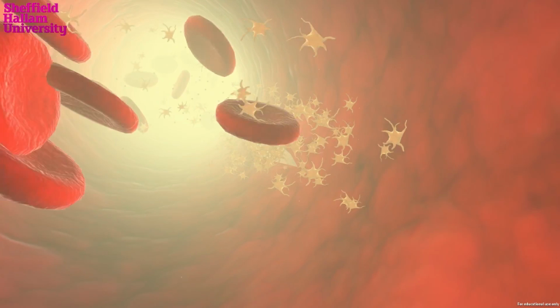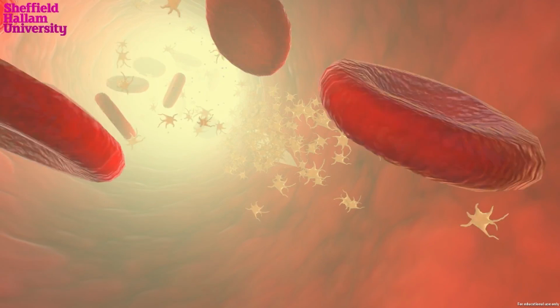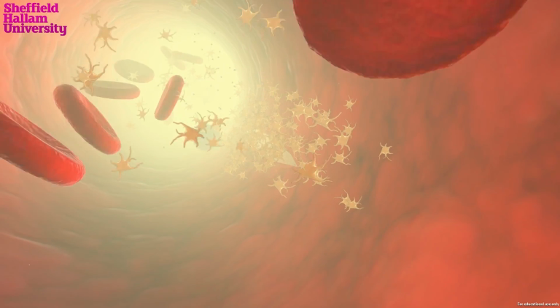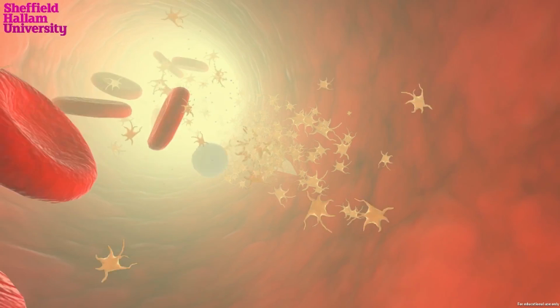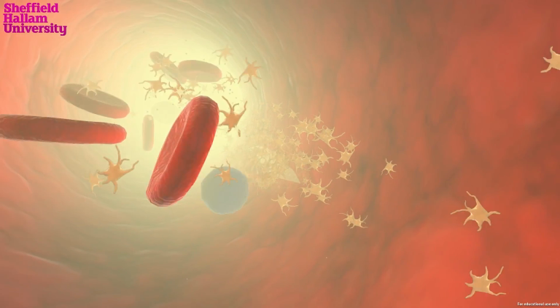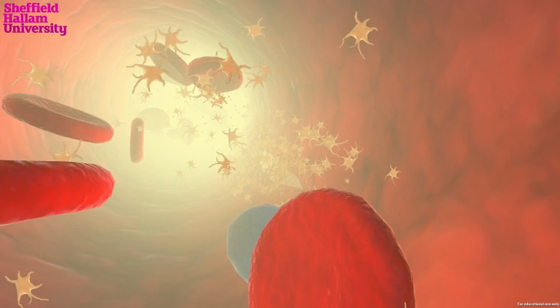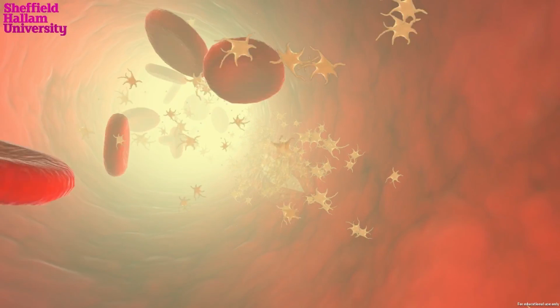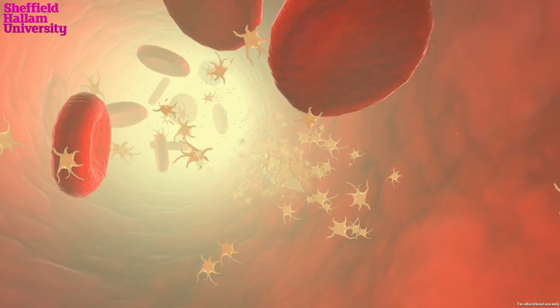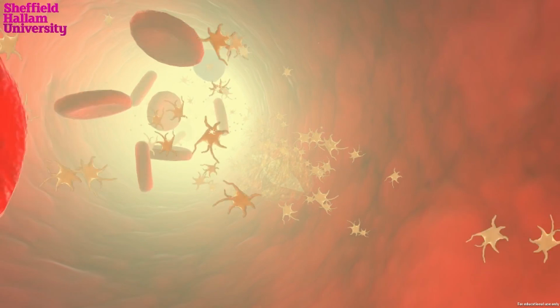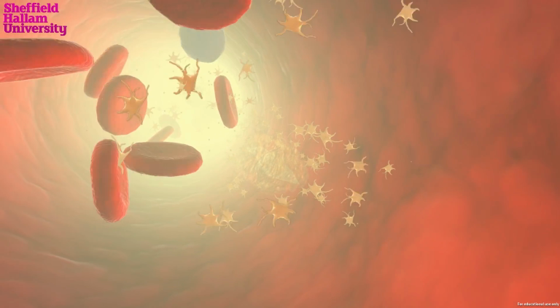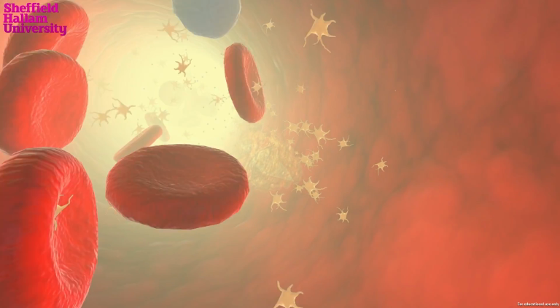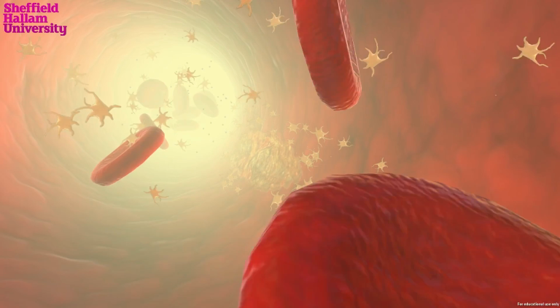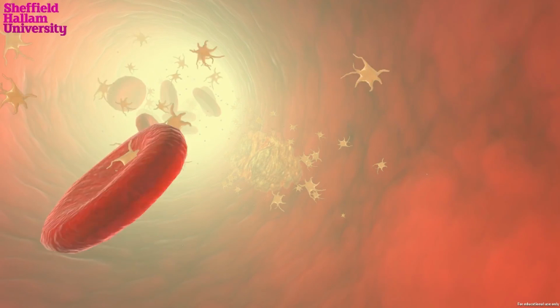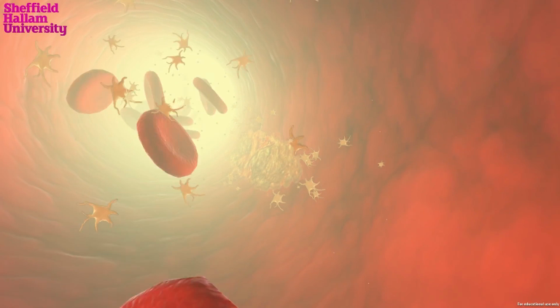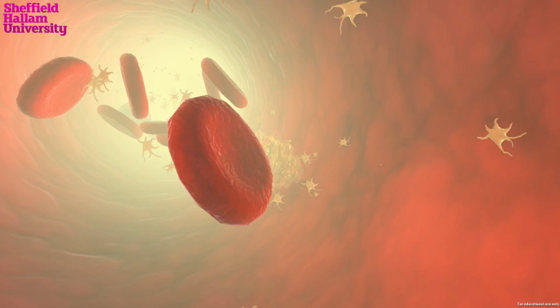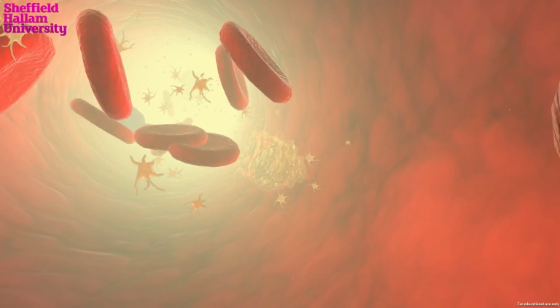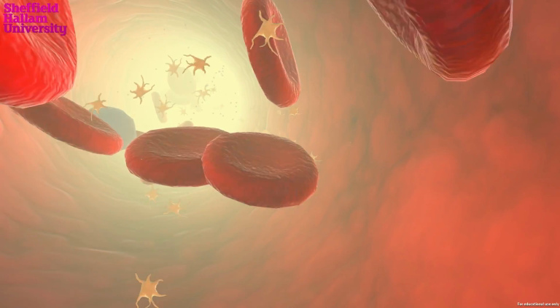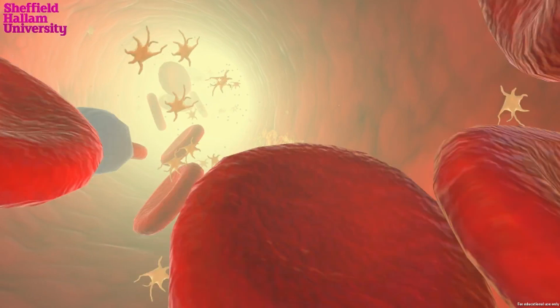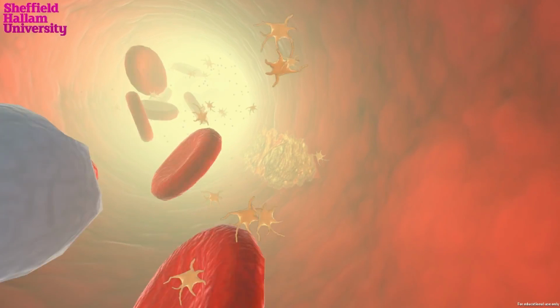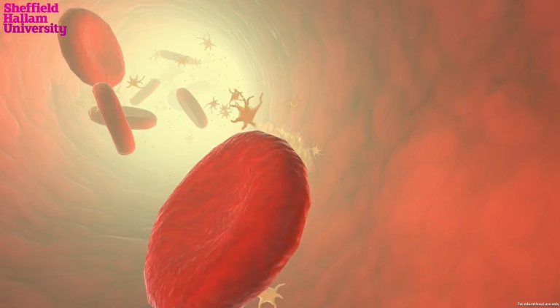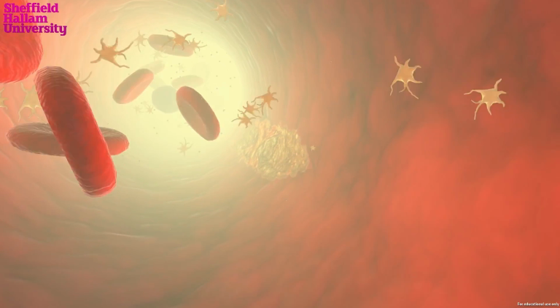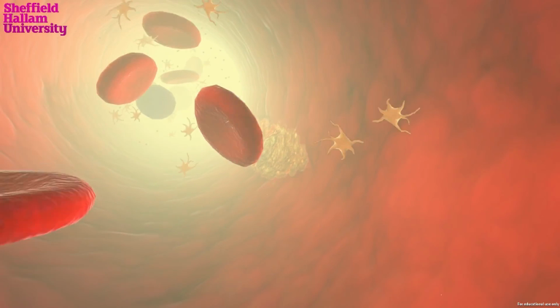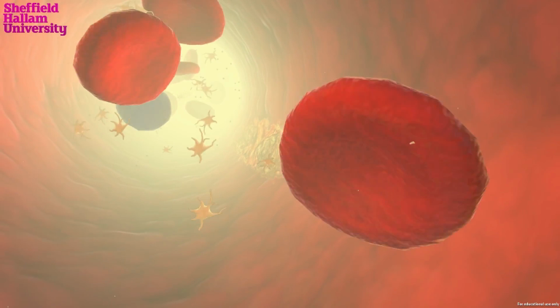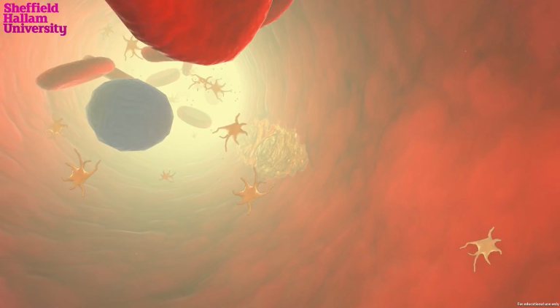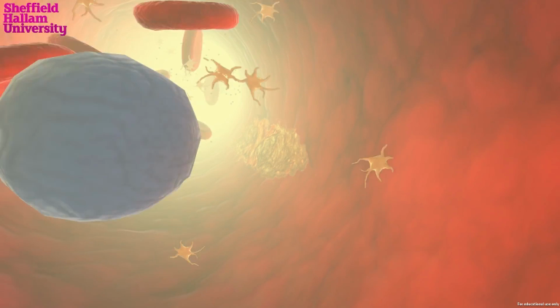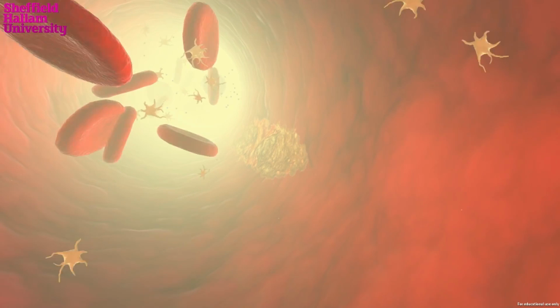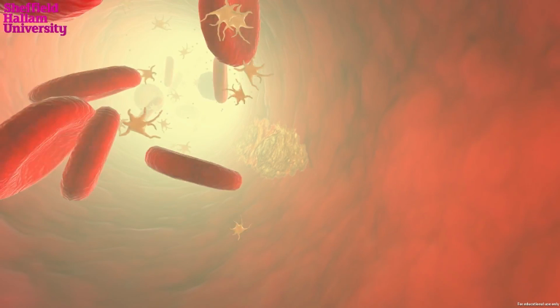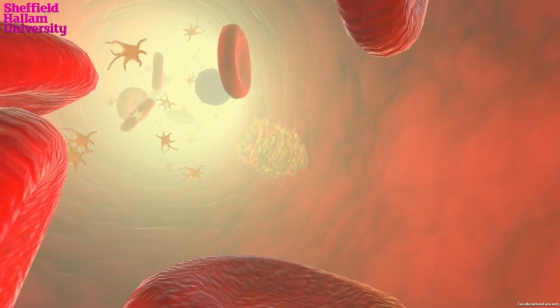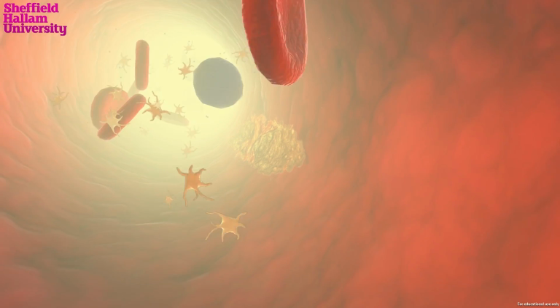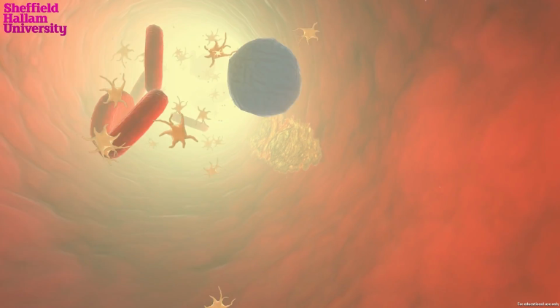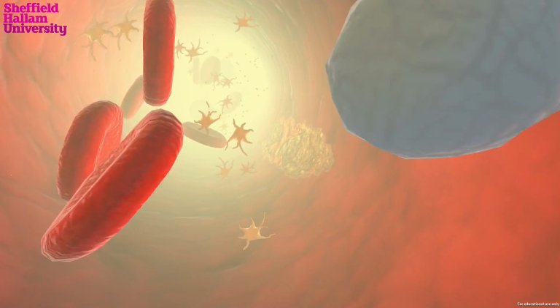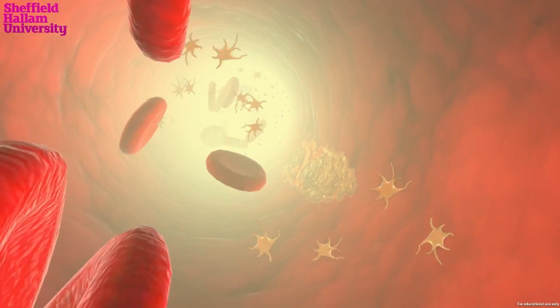They also interact with other blood proteins to form fibrin. Fibrin strands form a net that entraps more platelets and blood cells, producing a clot that plugs the break and stops the bleeding.